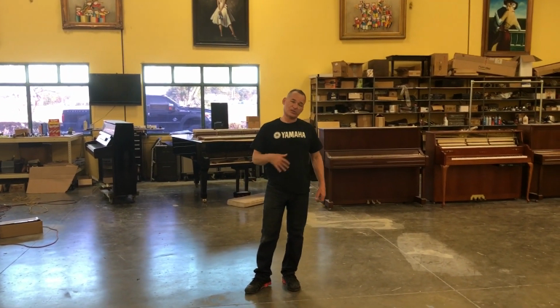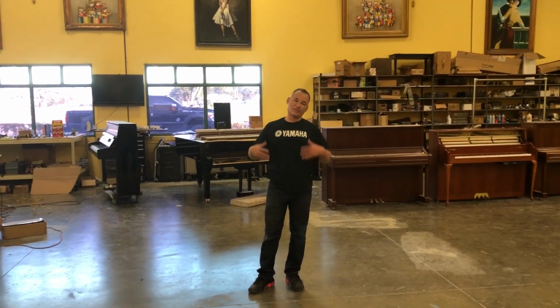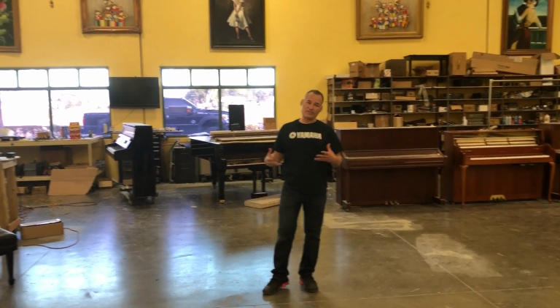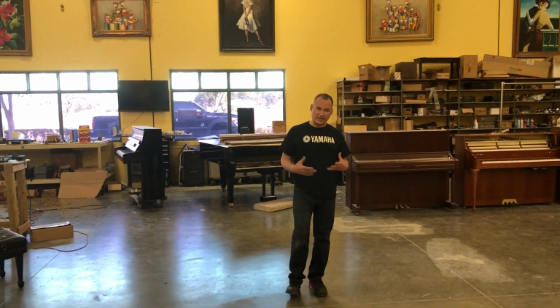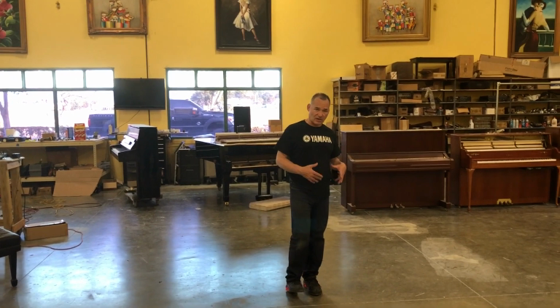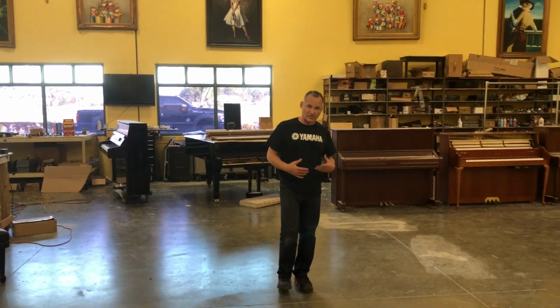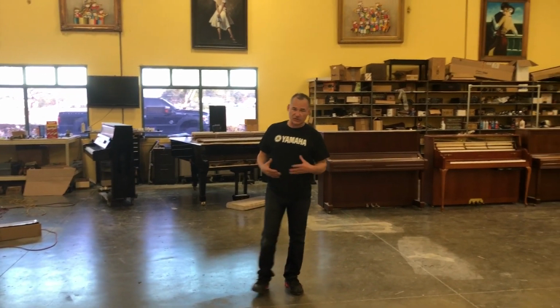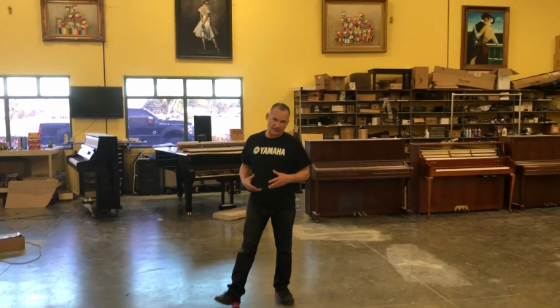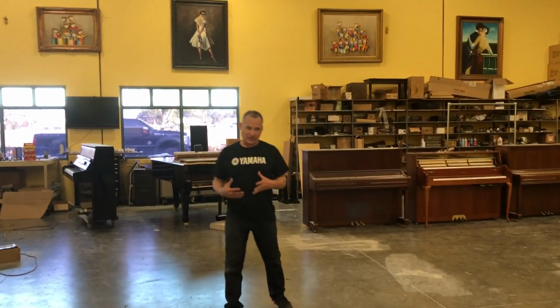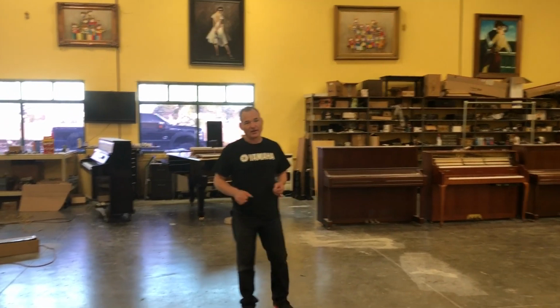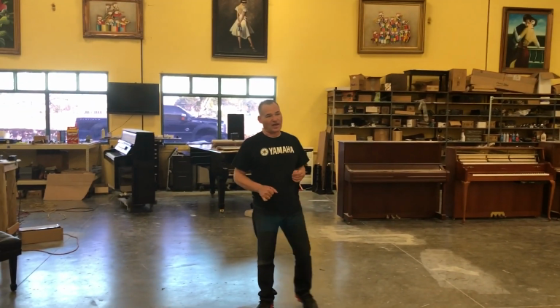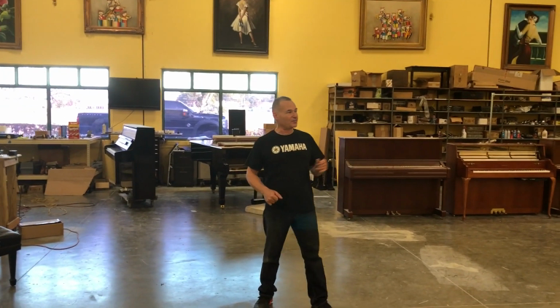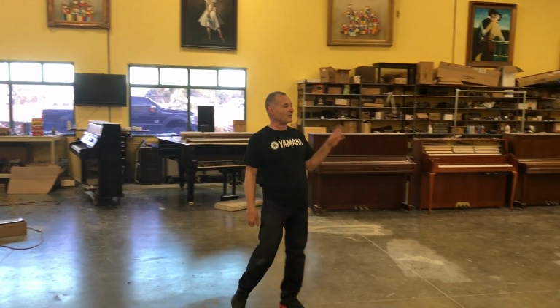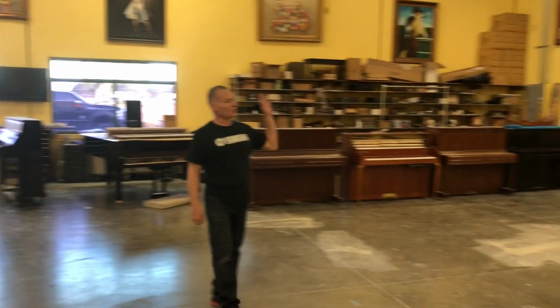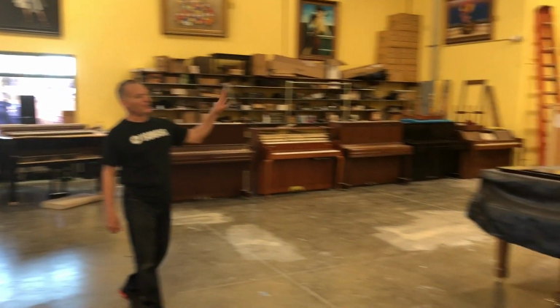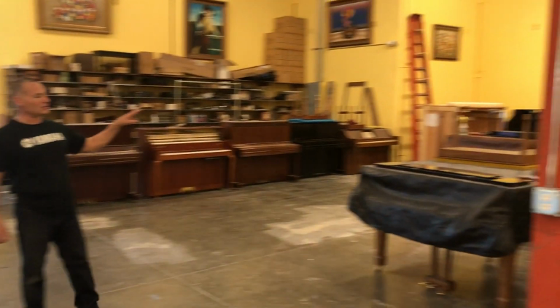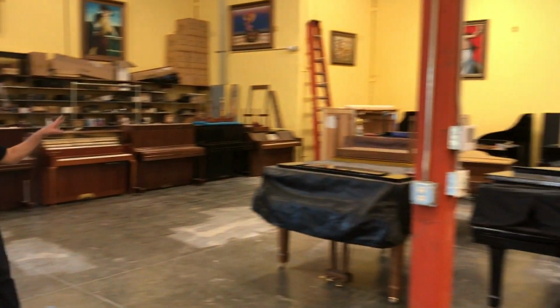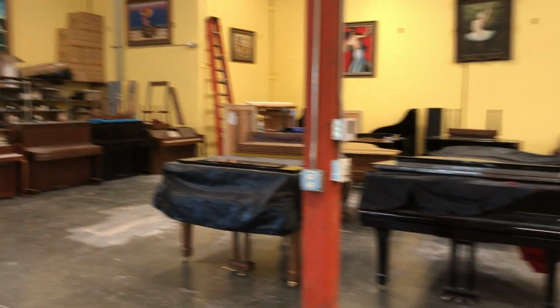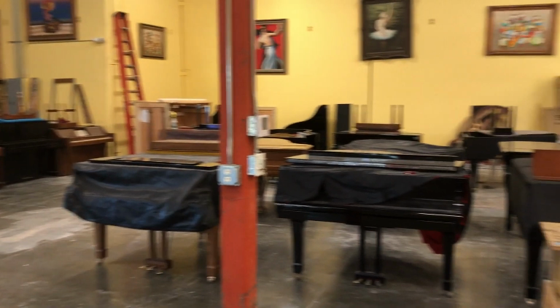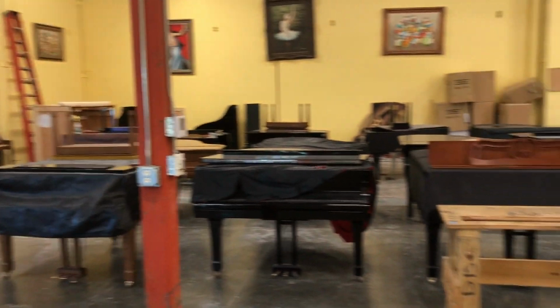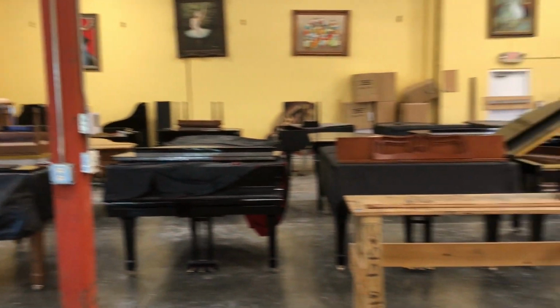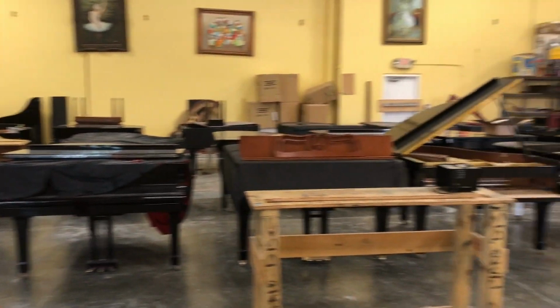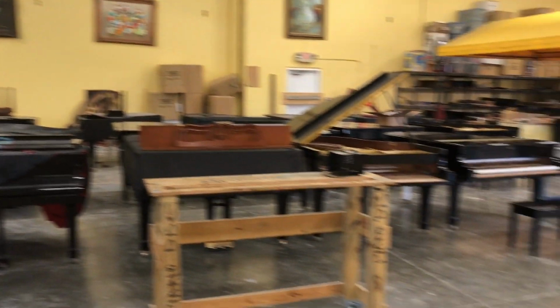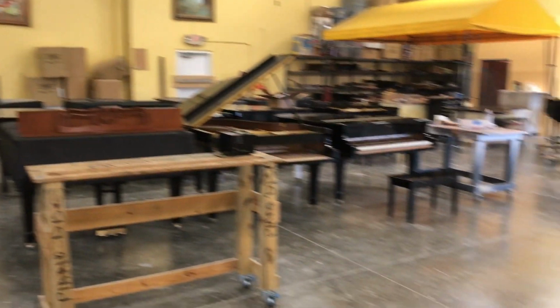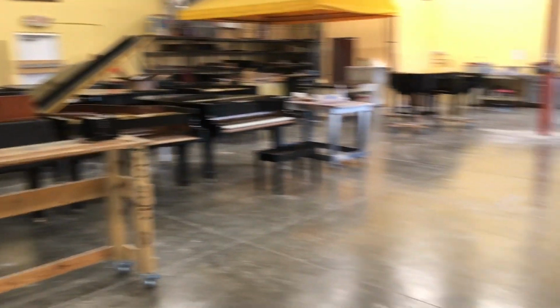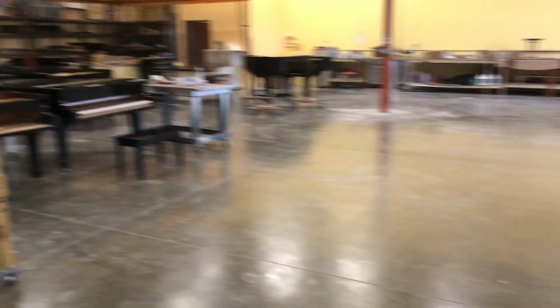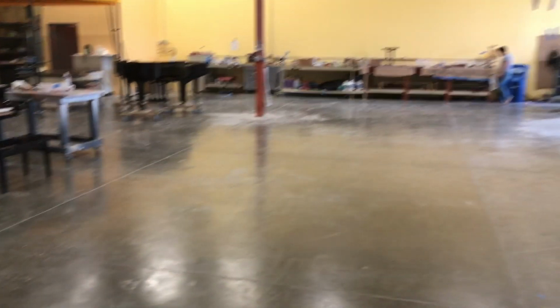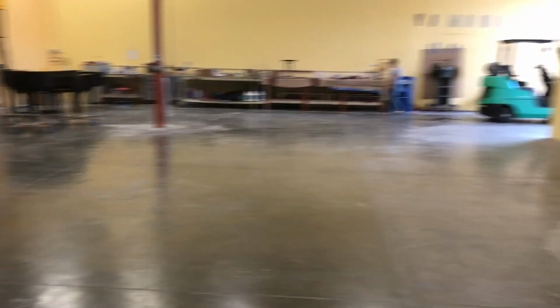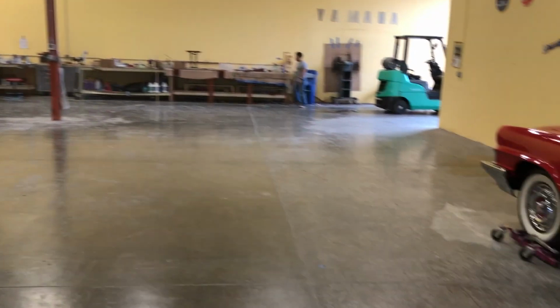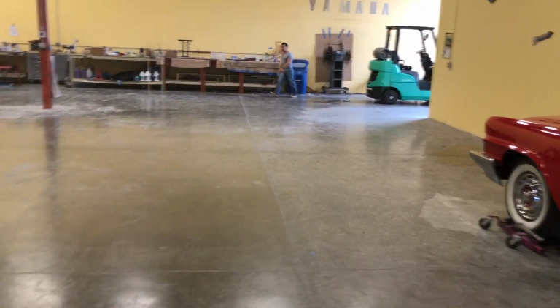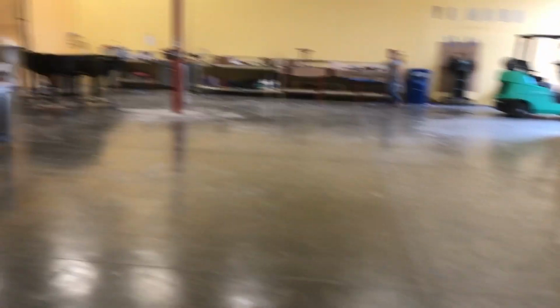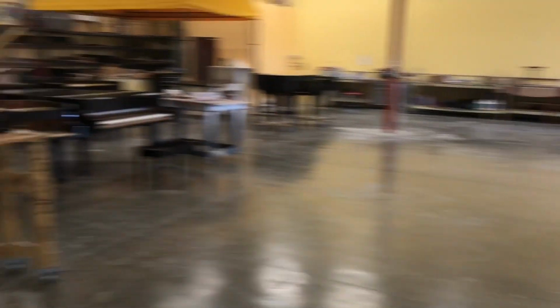We just had a 40-foot container arrive. This is our first shipment of the year. We pushed all our pianos towards the back here and left a bunch of room to allow for bringing in the new inventory.